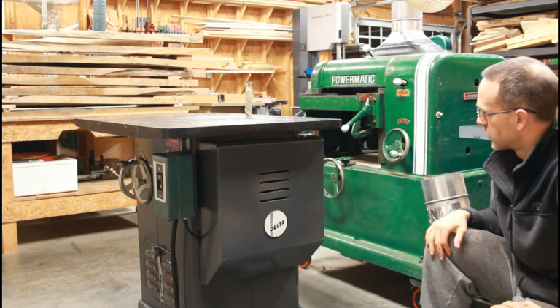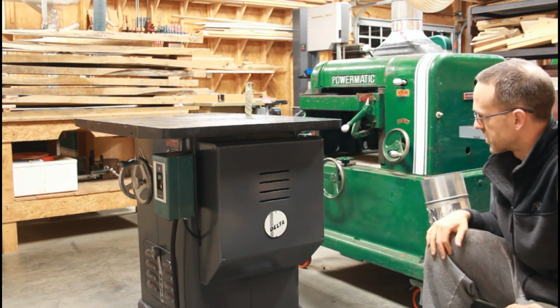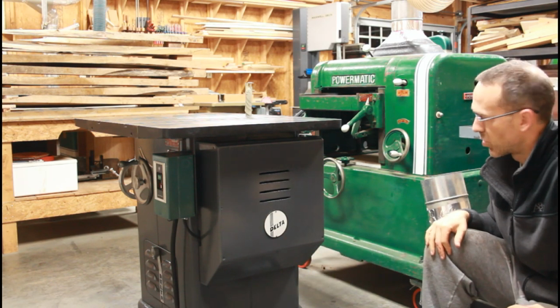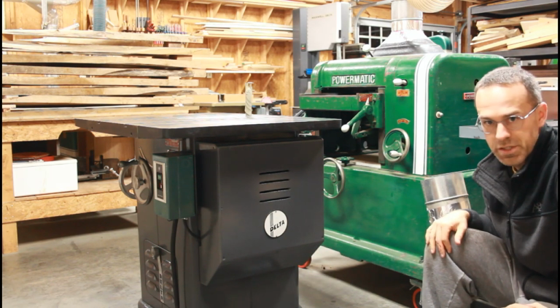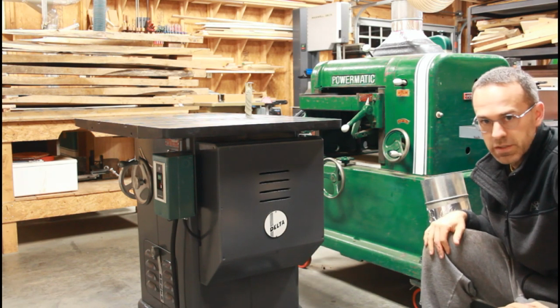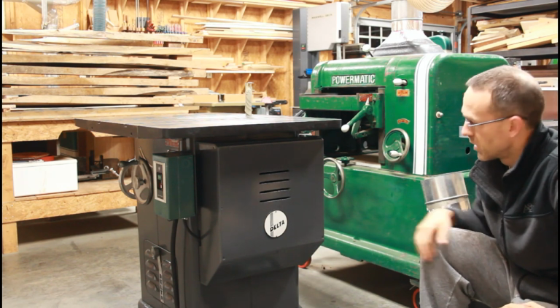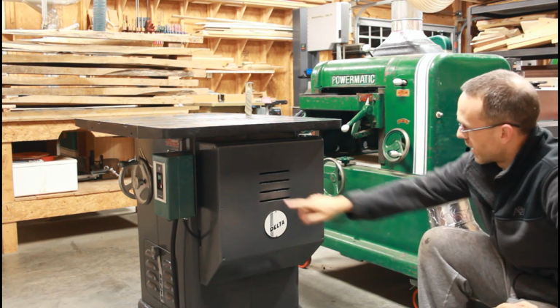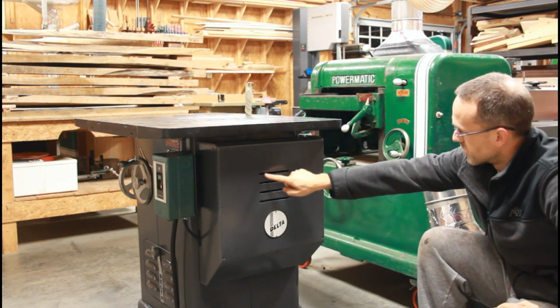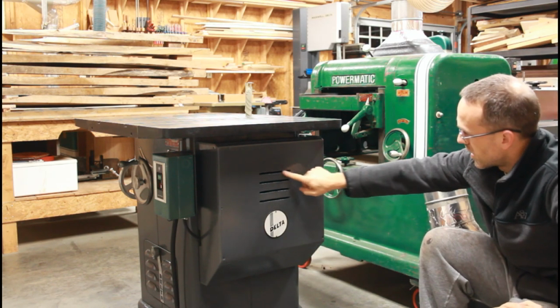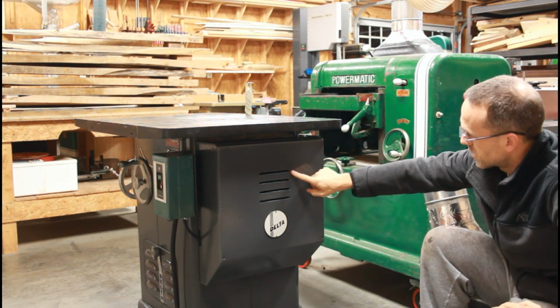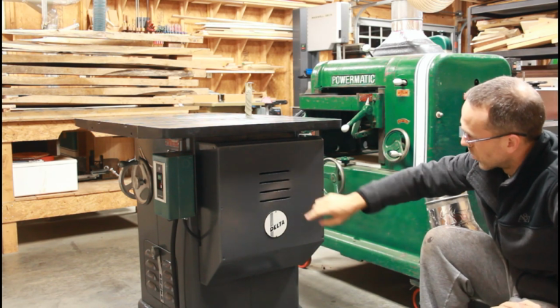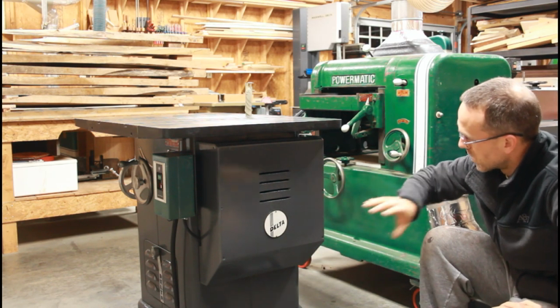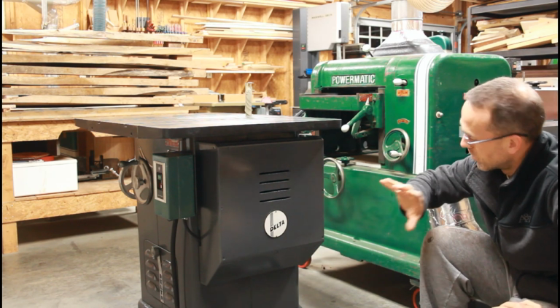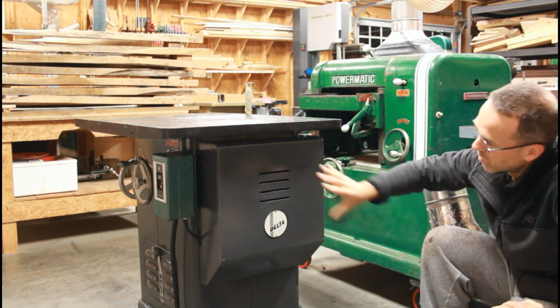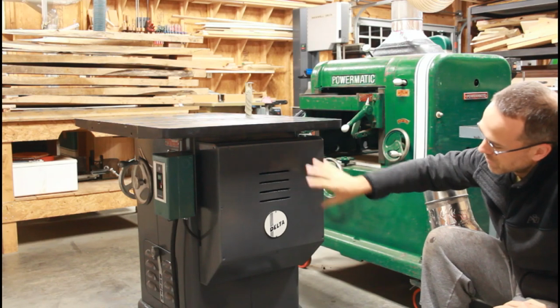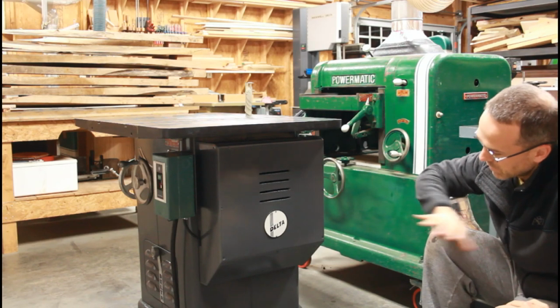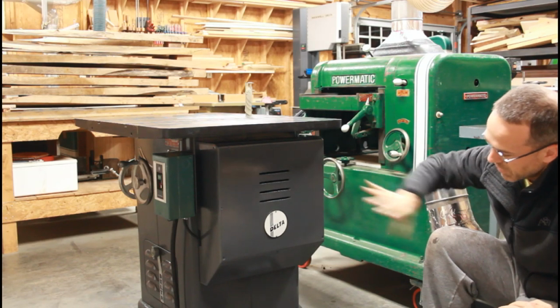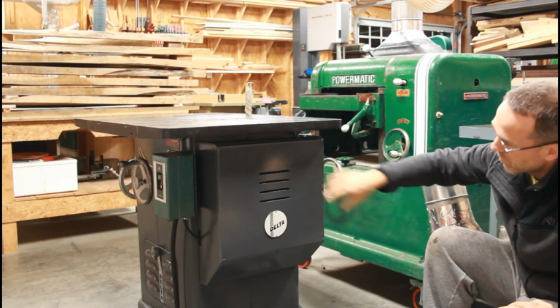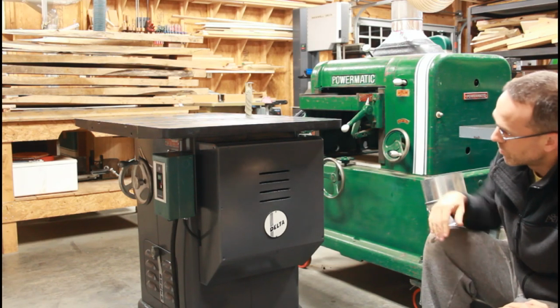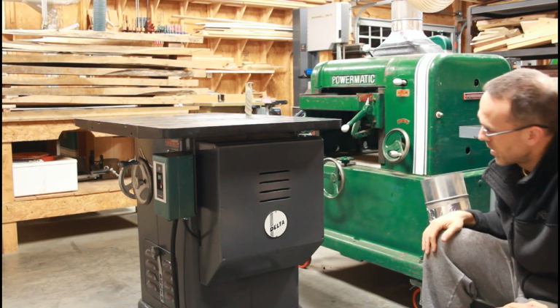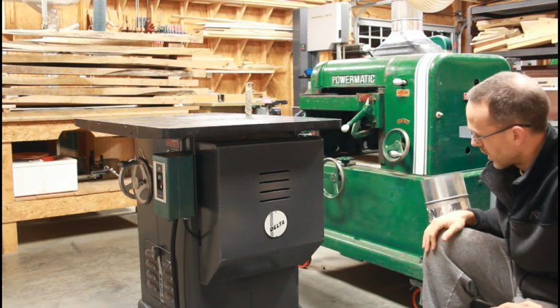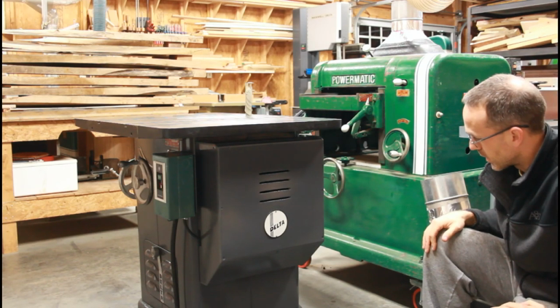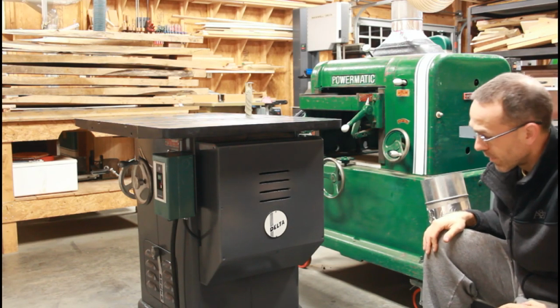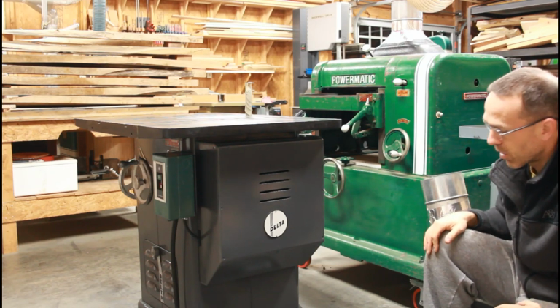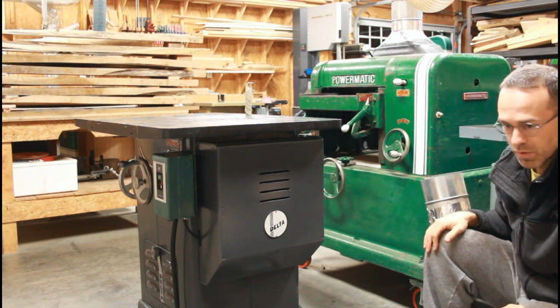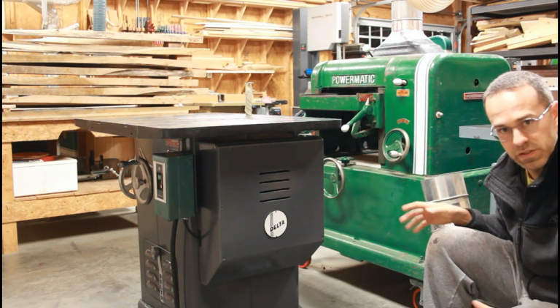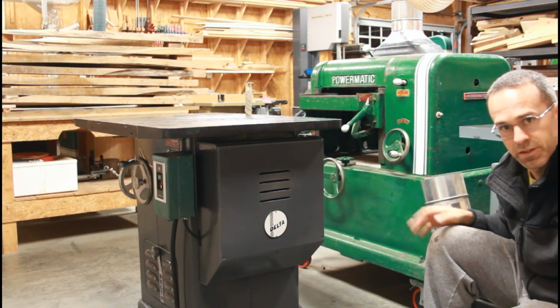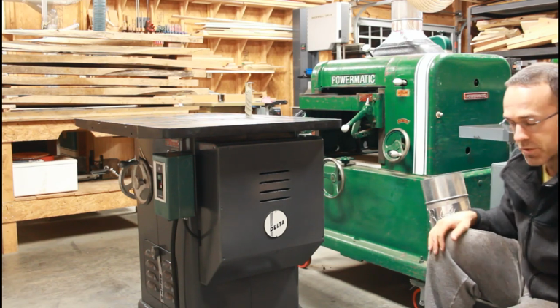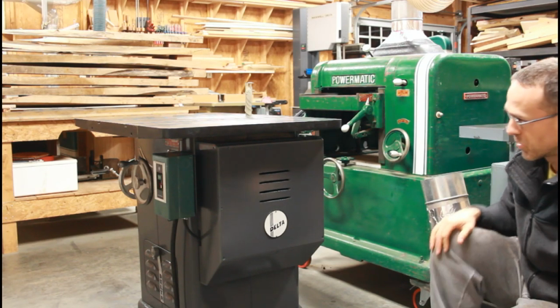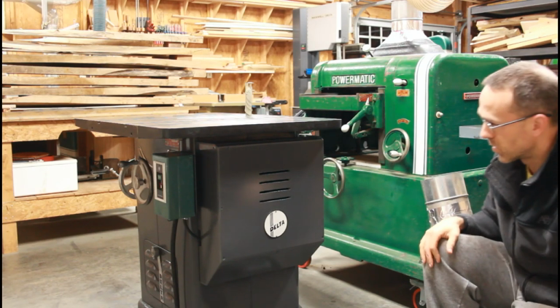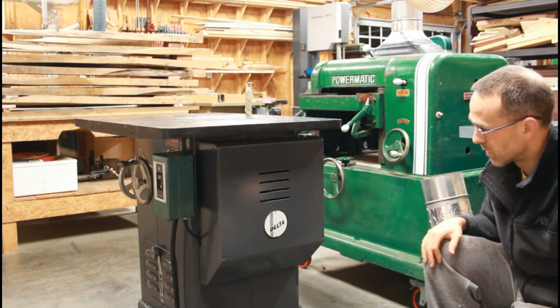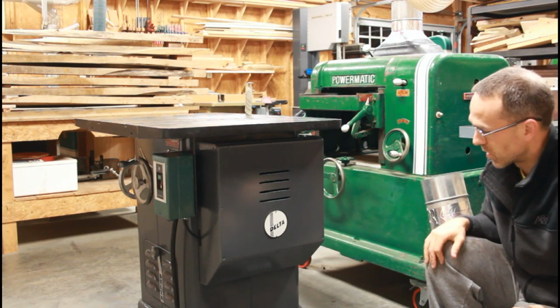Pretty simple project. I added some slots for the motor to still give it good airflow, and that will help with dust collection and just the overall look of the saw.